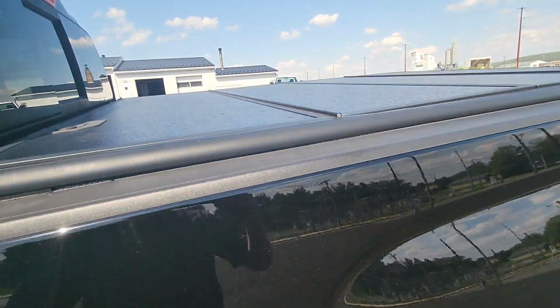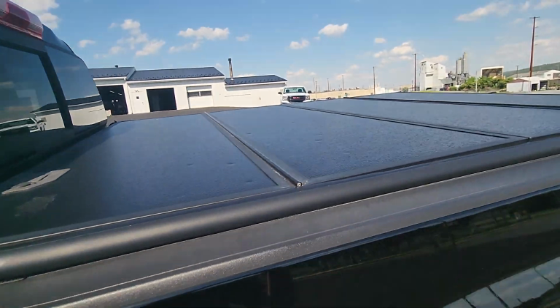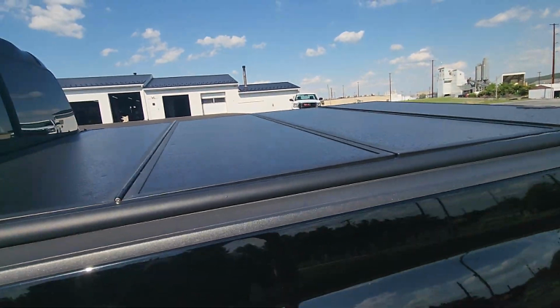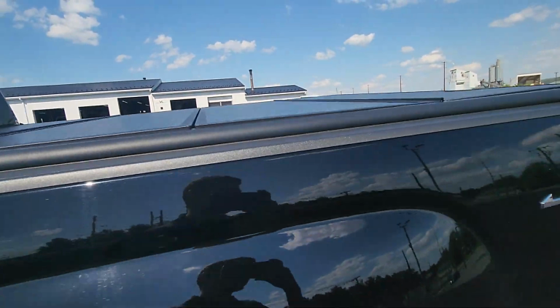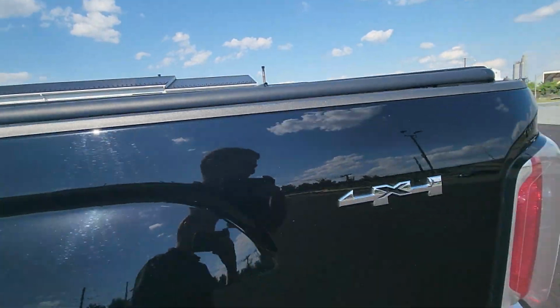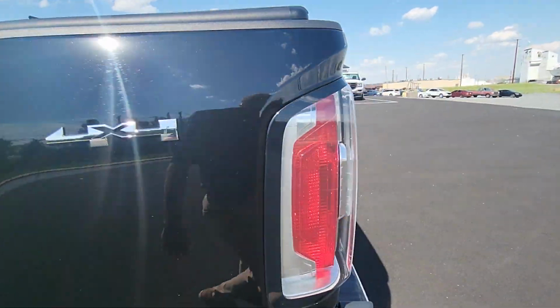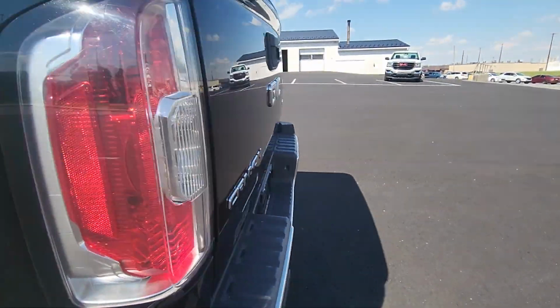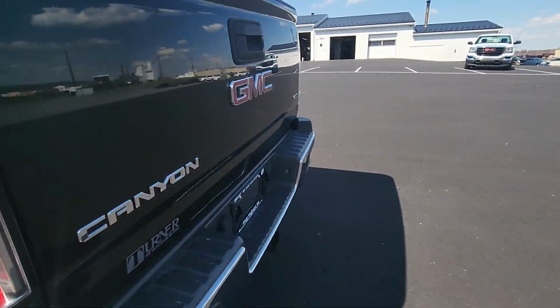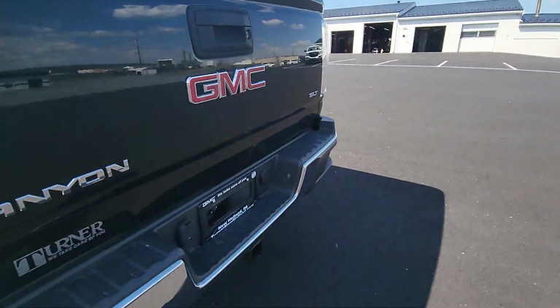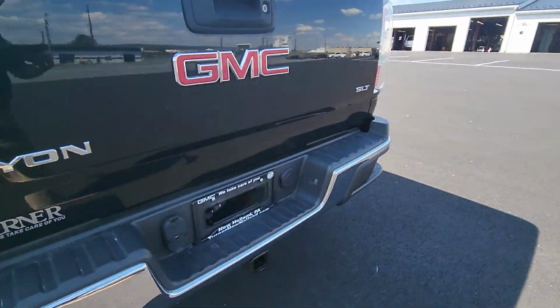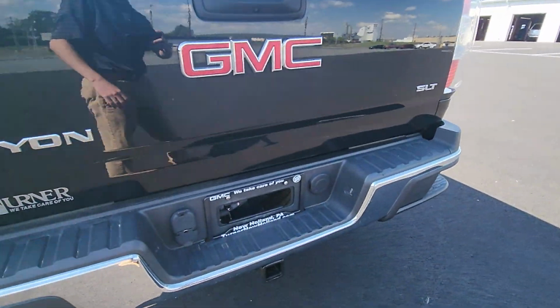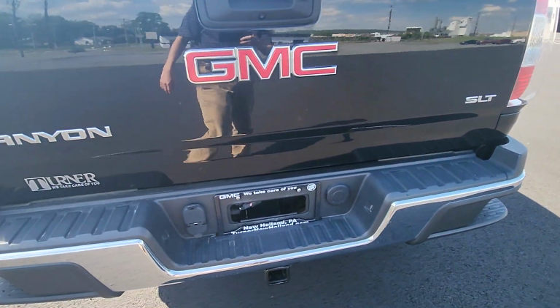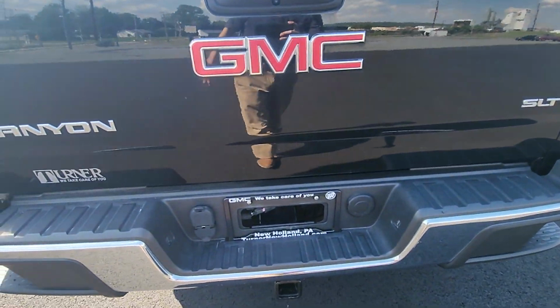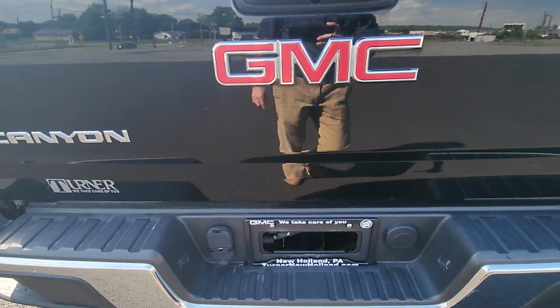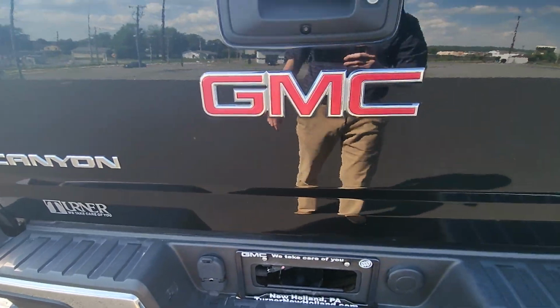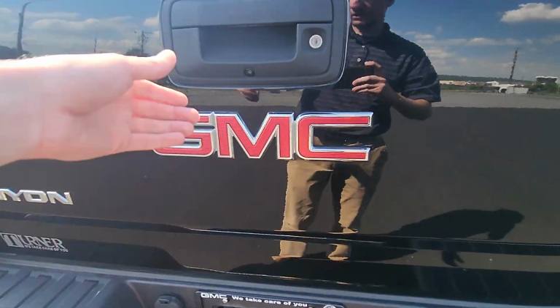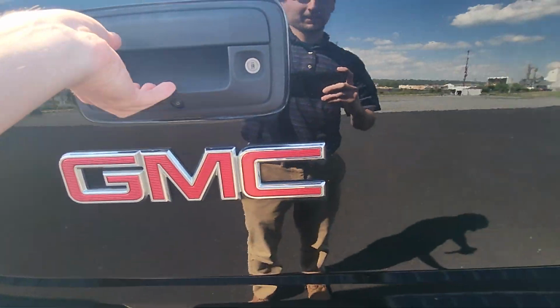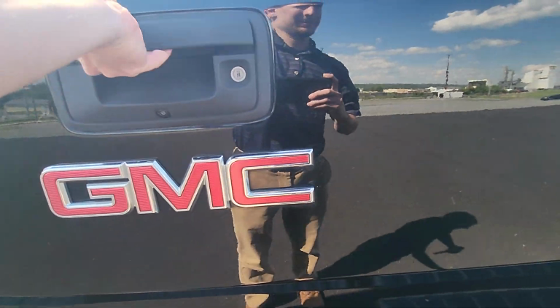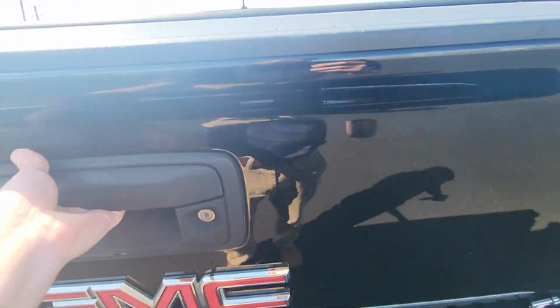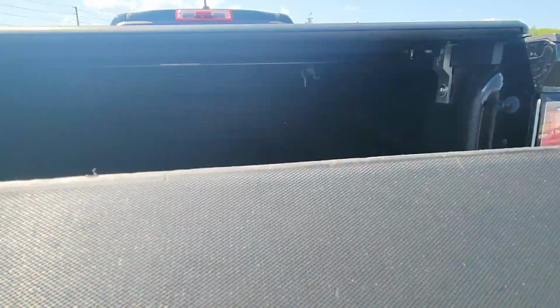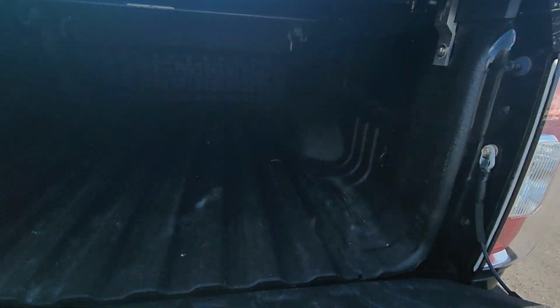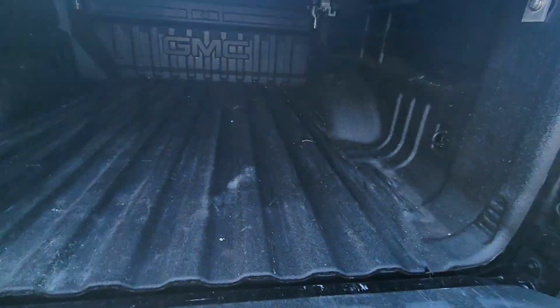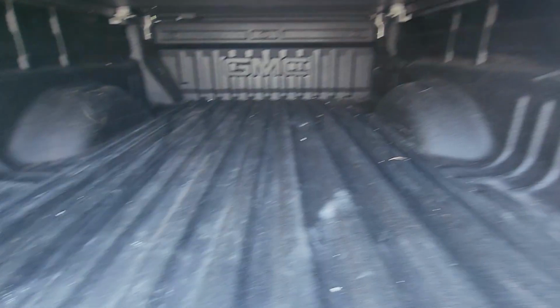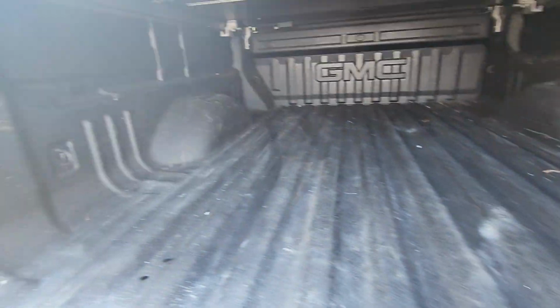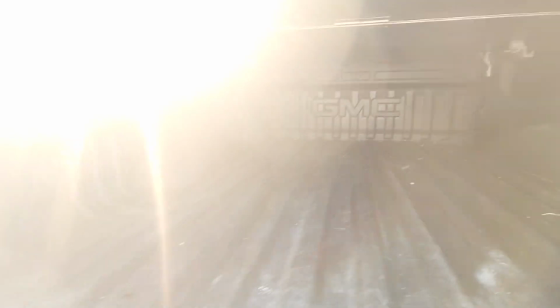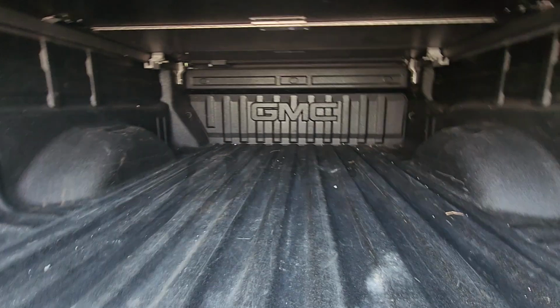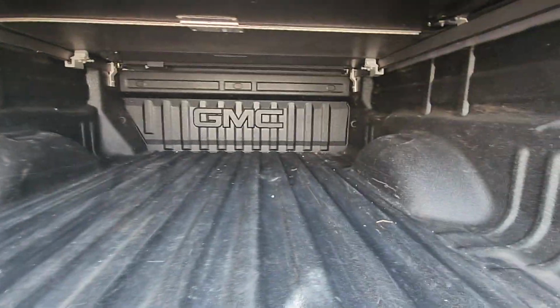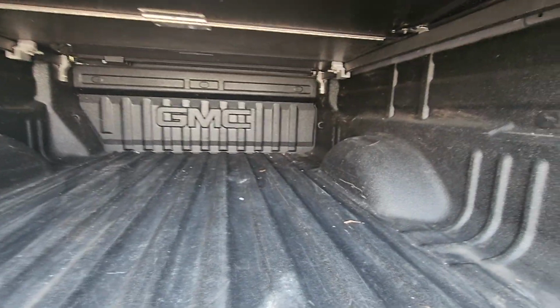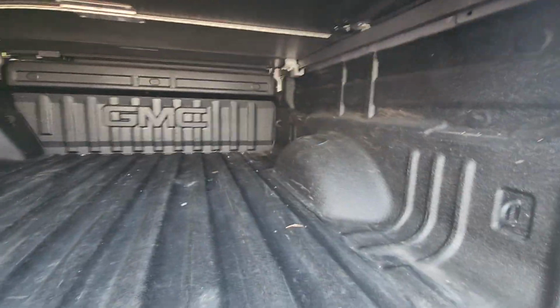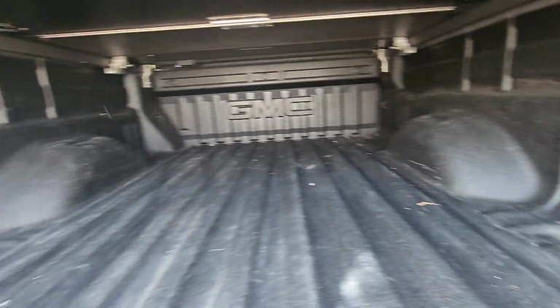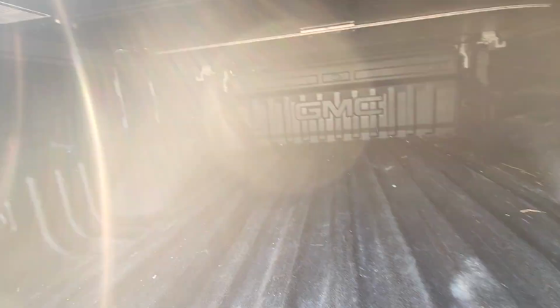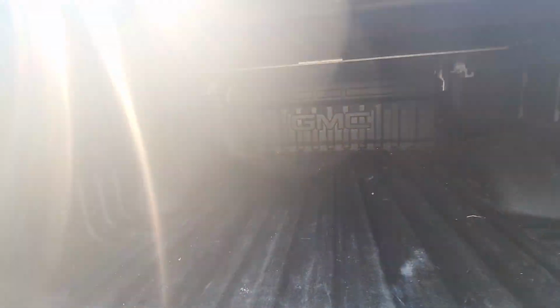It does have a folding tonneau cover, and it has a class 2 hitch along with a 7 and 4 pin connecting harness on the back. Inside the bed, it does have the spray-in bed liner right from the factory, and a couple of cargo tie-downs on each side.